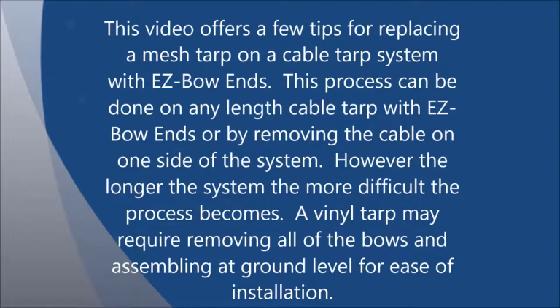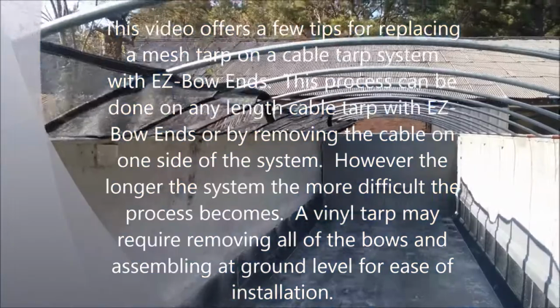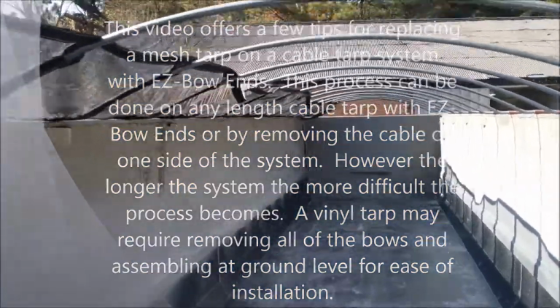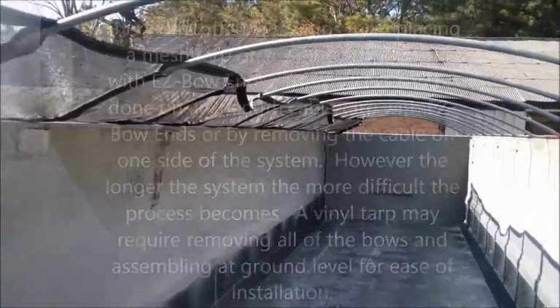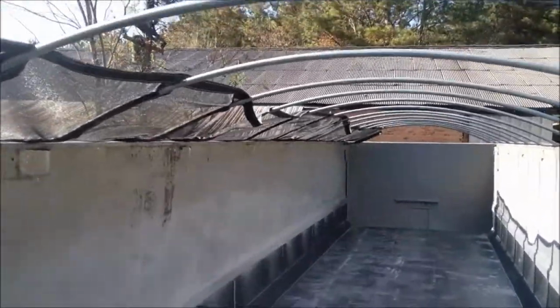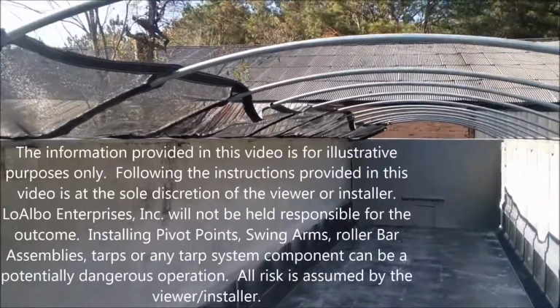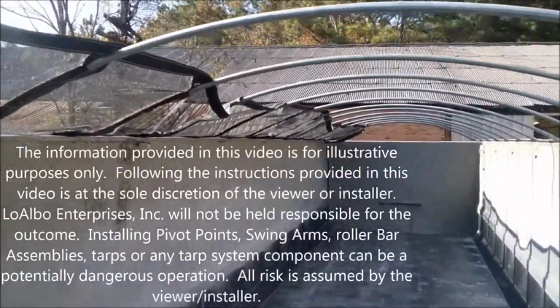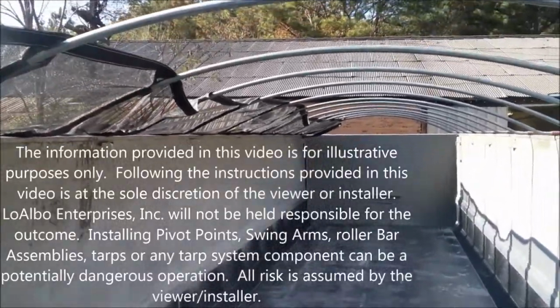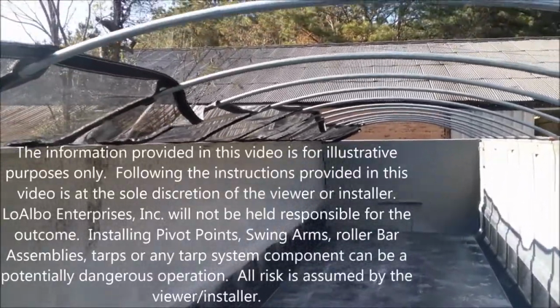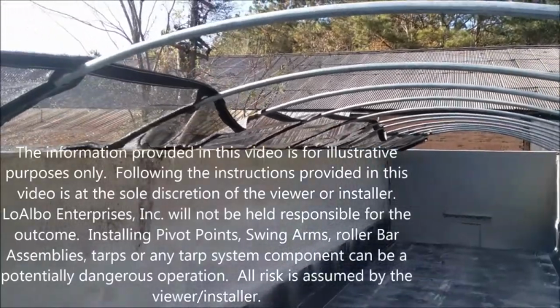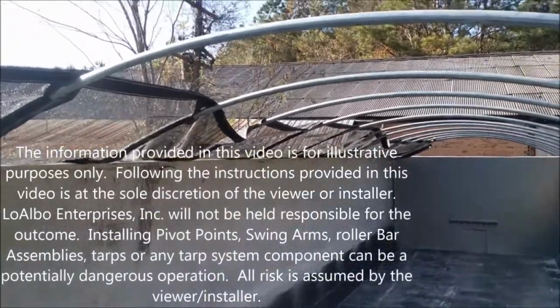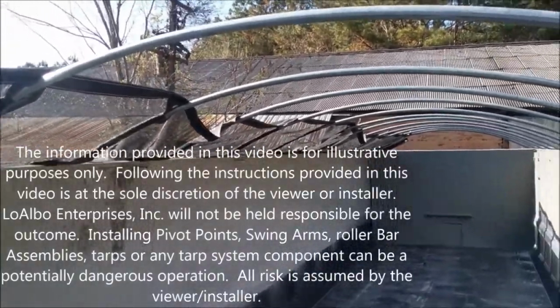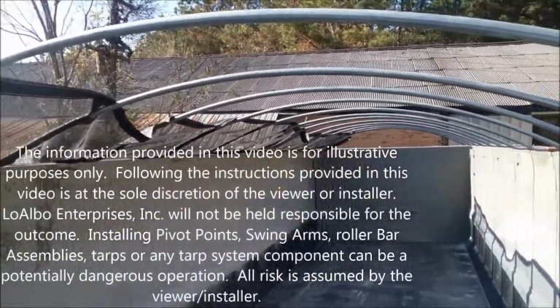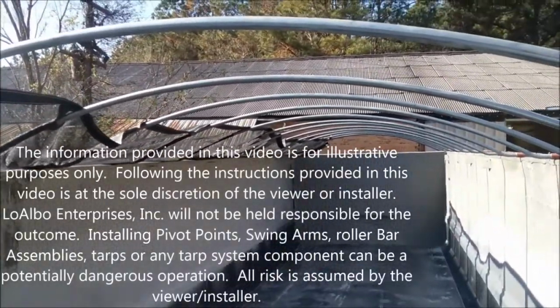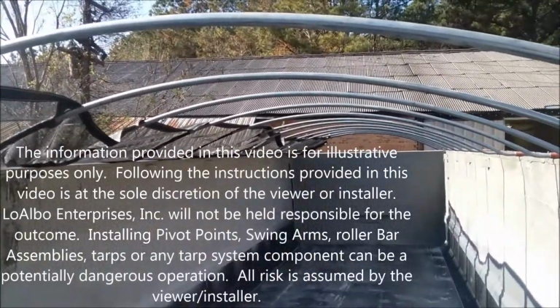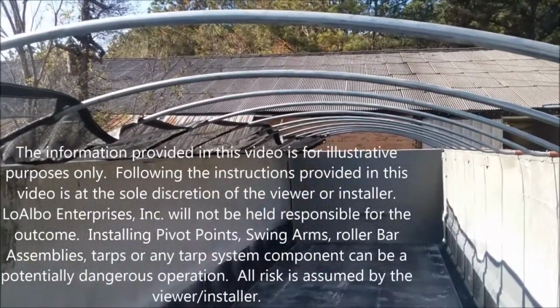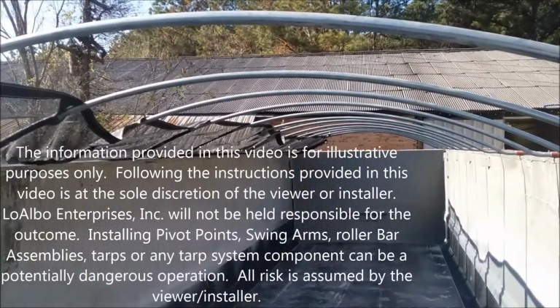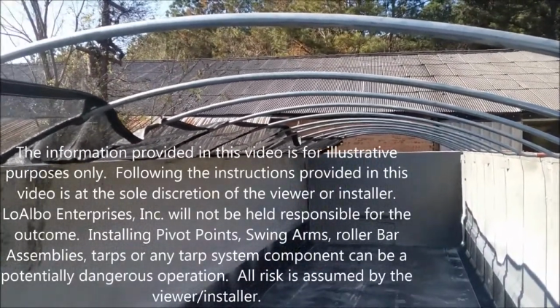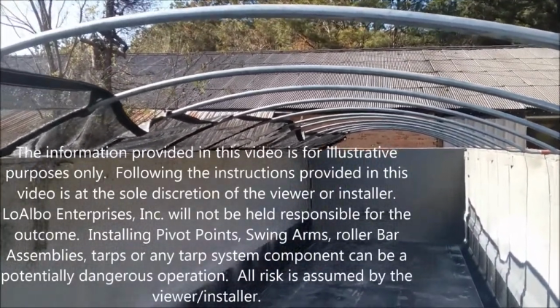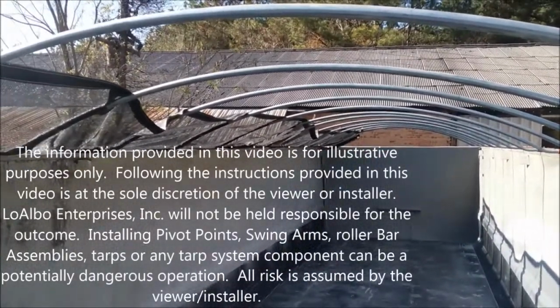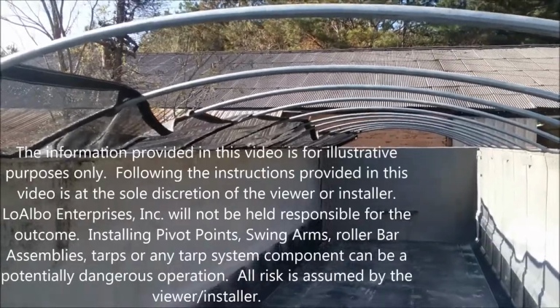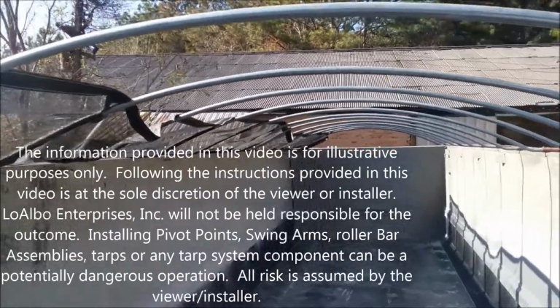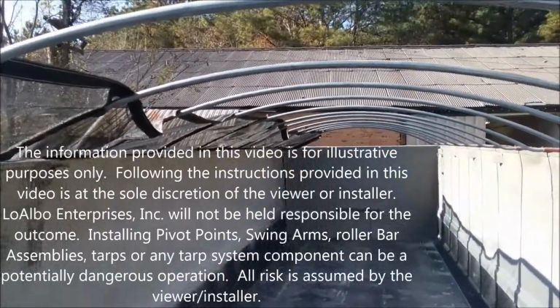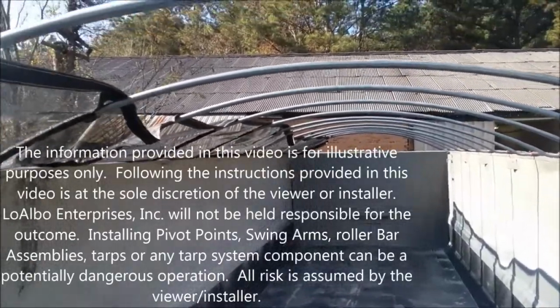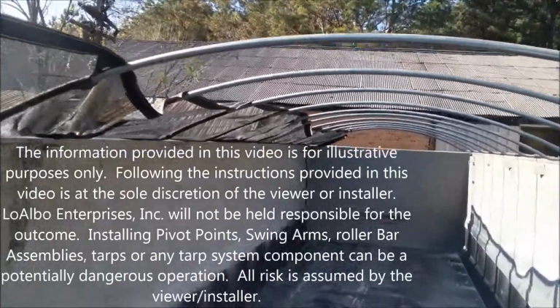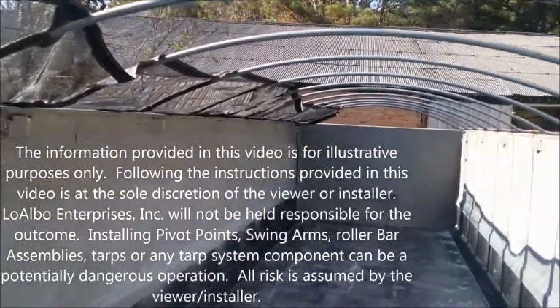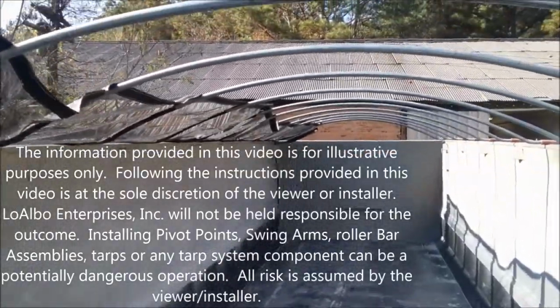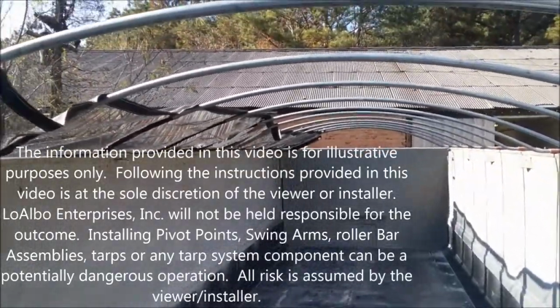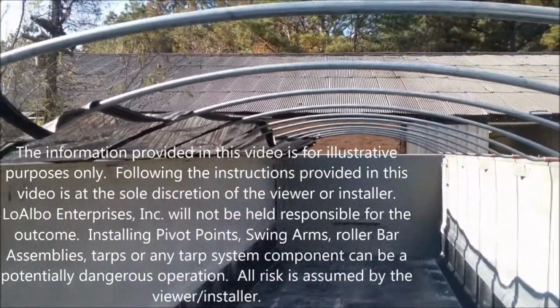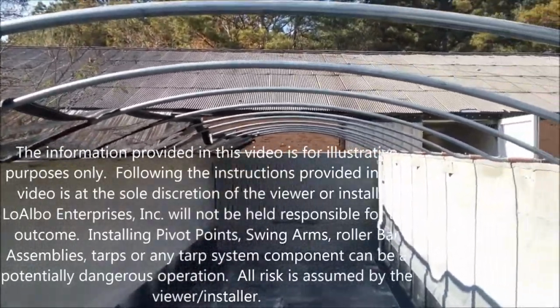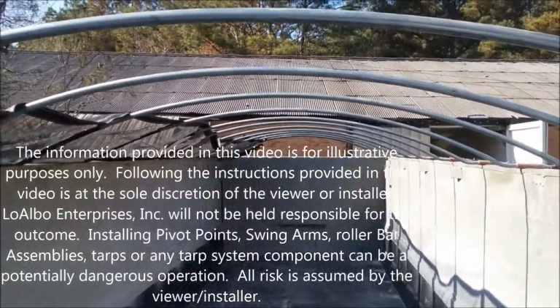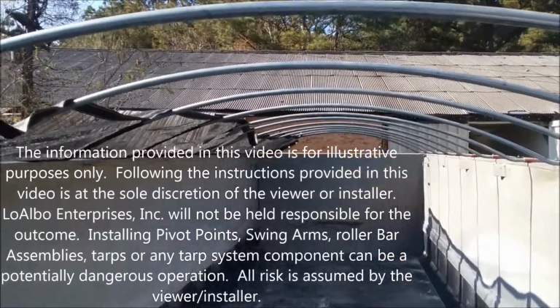Today we're replacing a mesh tarp on a cable-driven tarp system — in this case it's a Mountain Tarp system. We have the new tarp about one-third of the way onto the bows, as you can see.